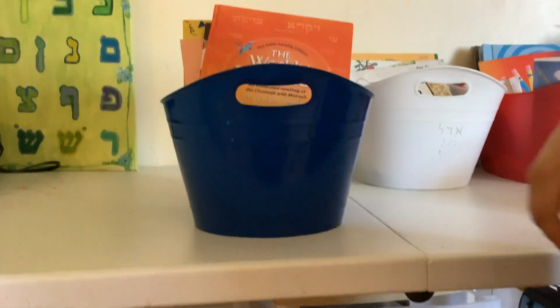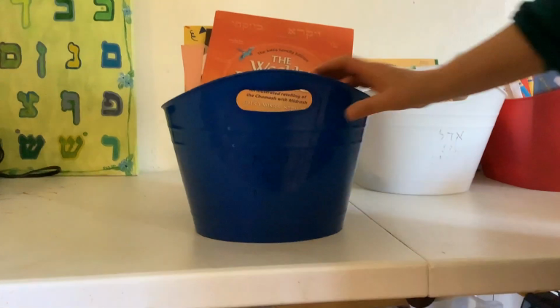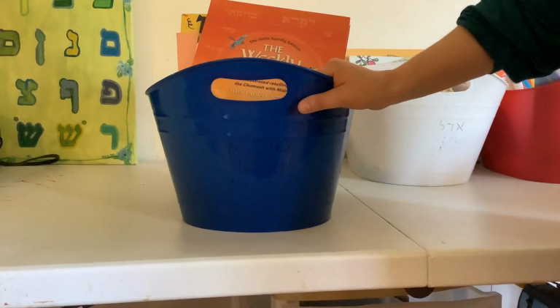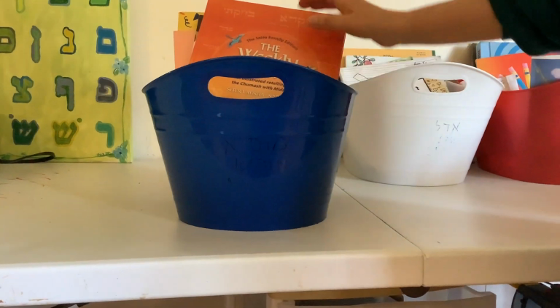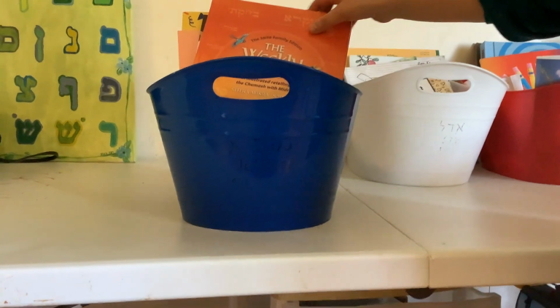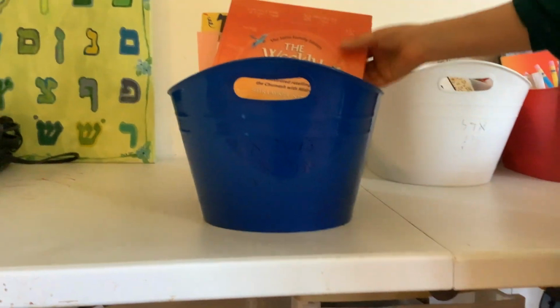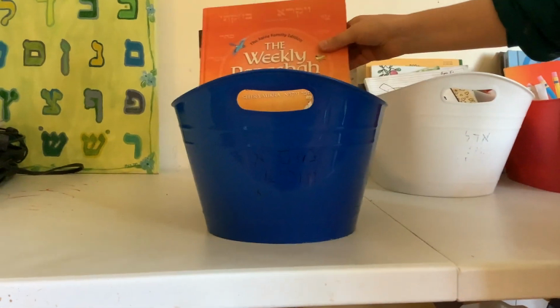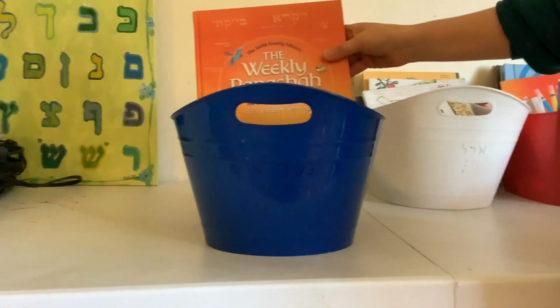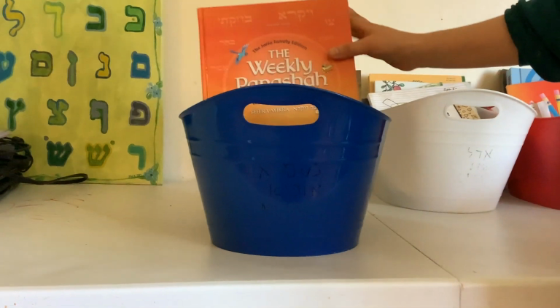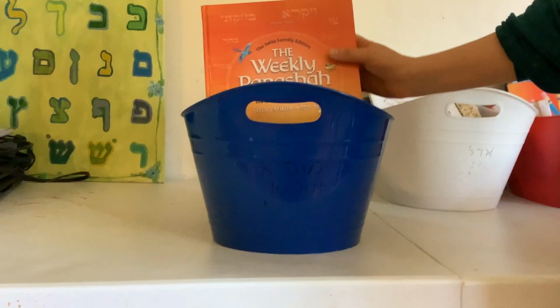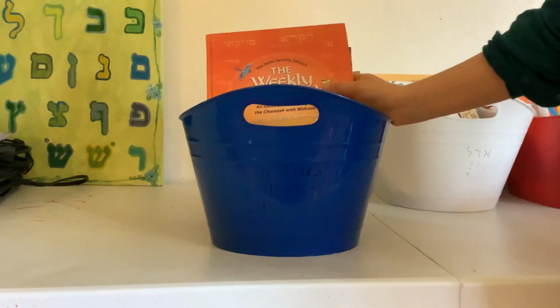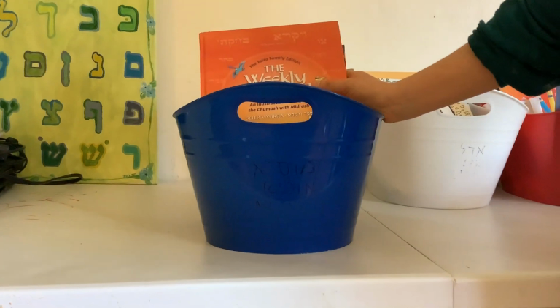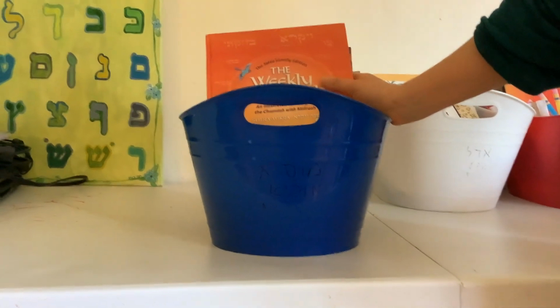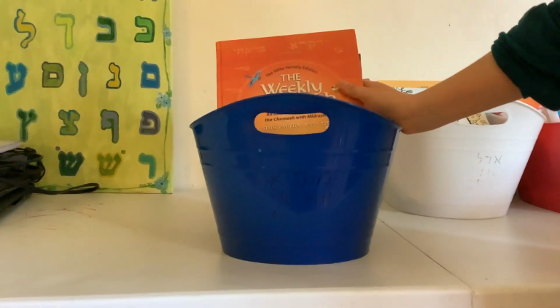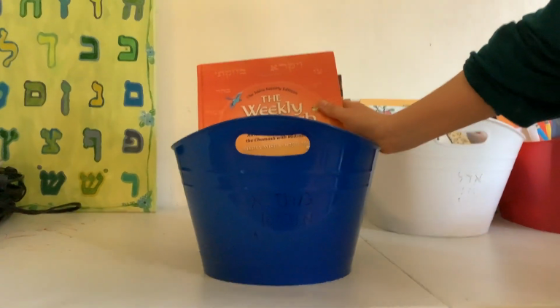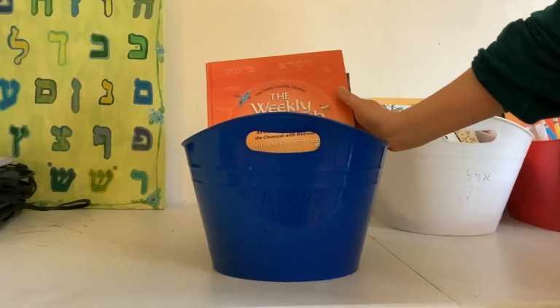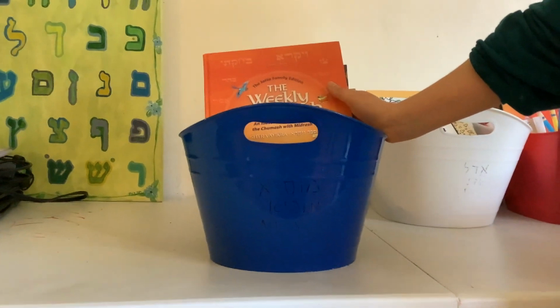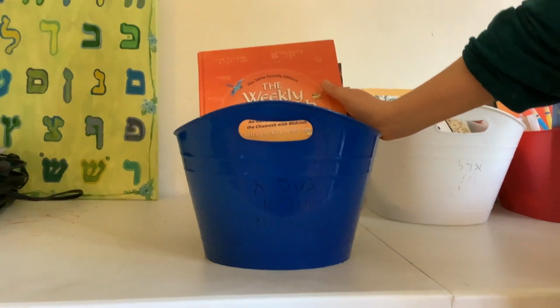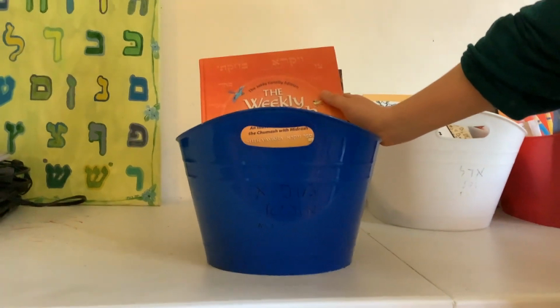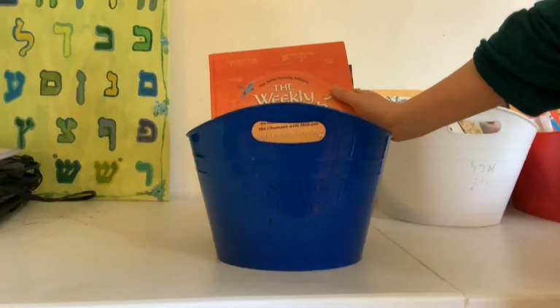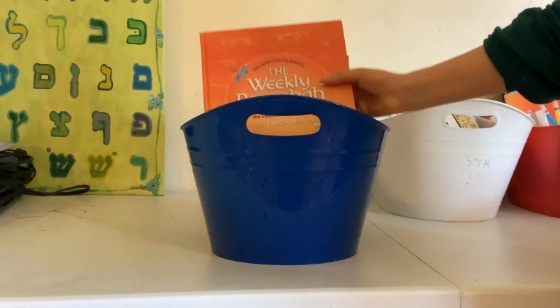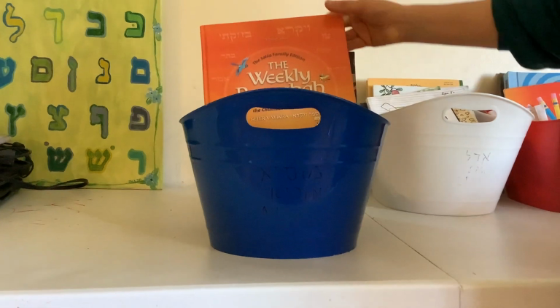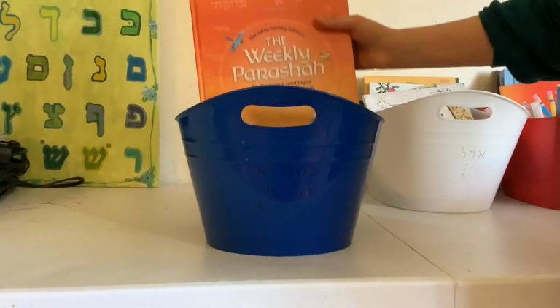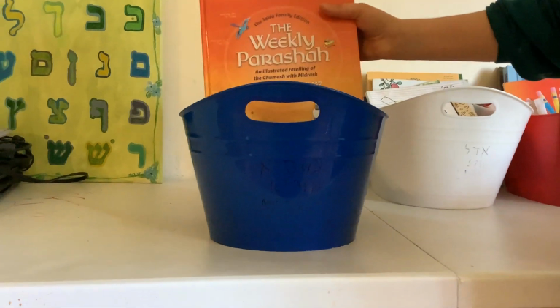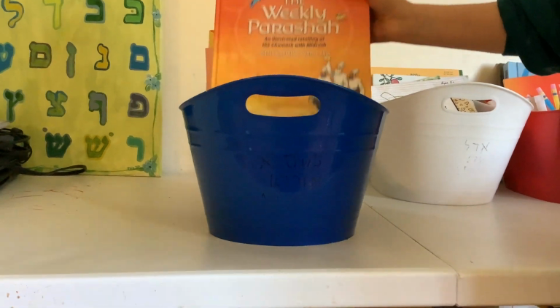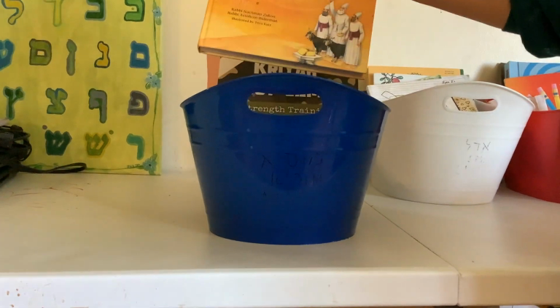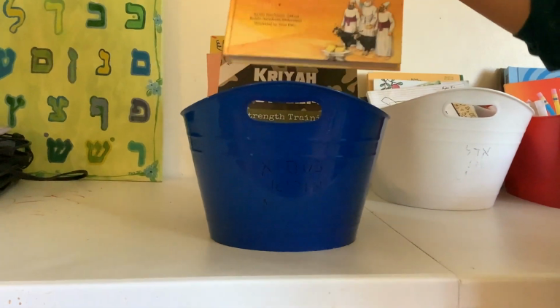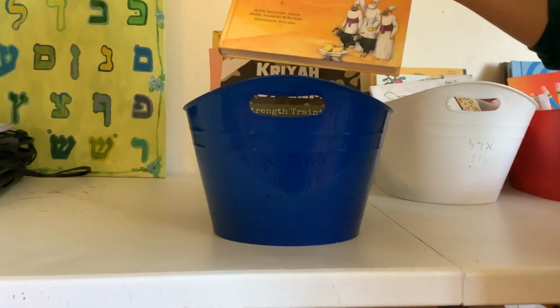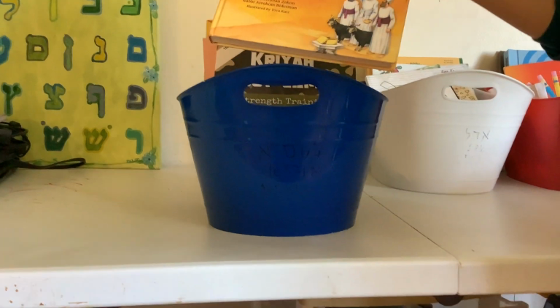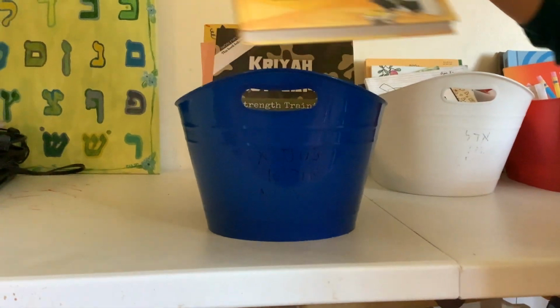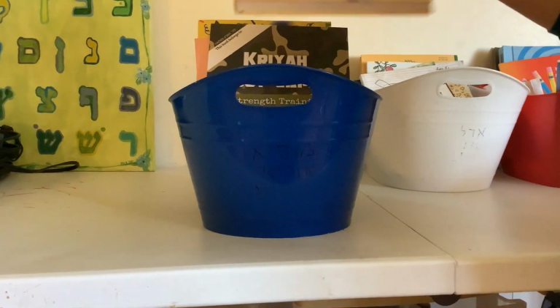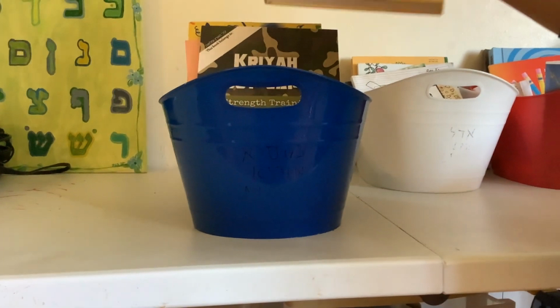Hi everybody! I want to share with you my nine-year-old's book basket that we do for homeschooling for Jewish studies. The secular studies use a cyber charter school — this is just Jewish.